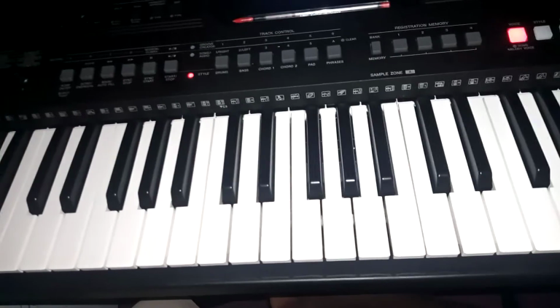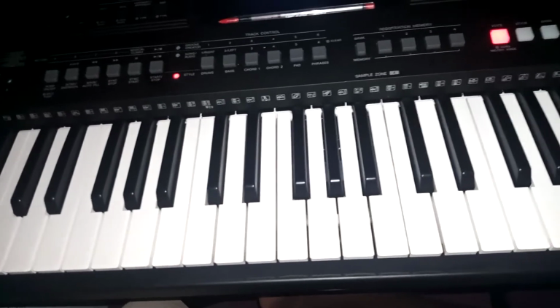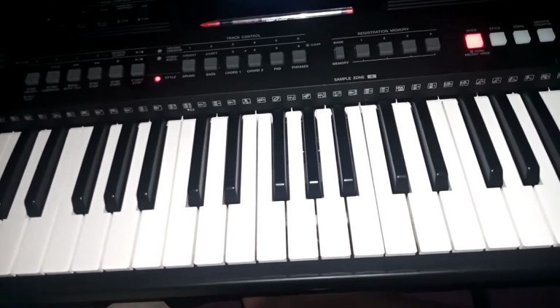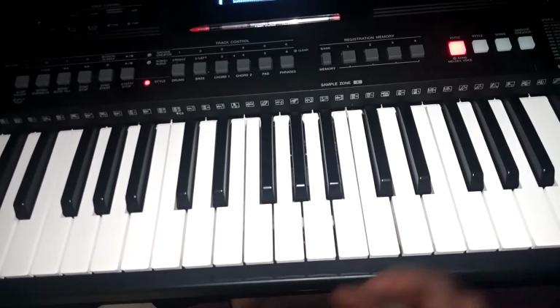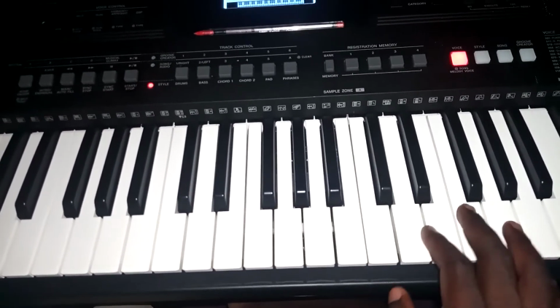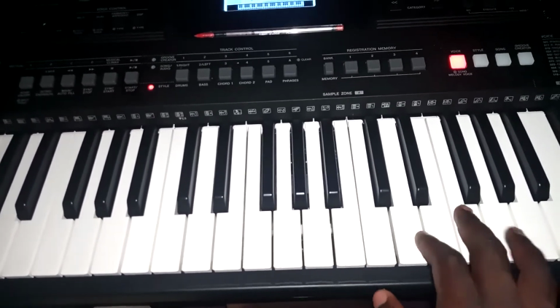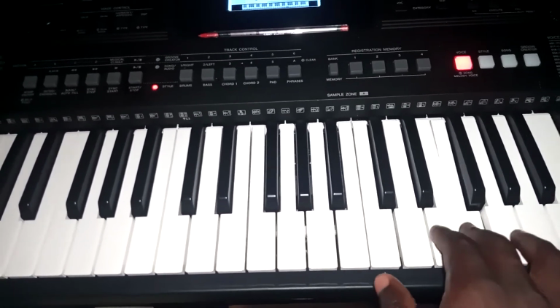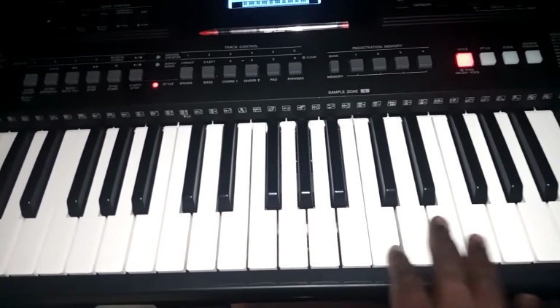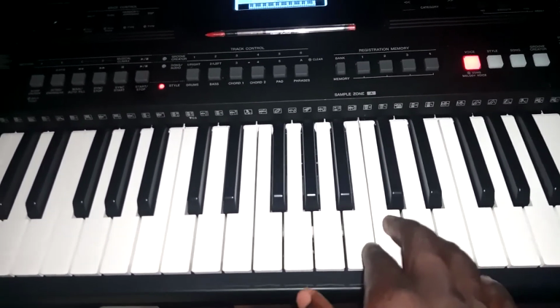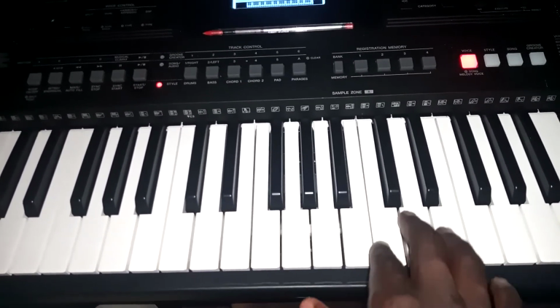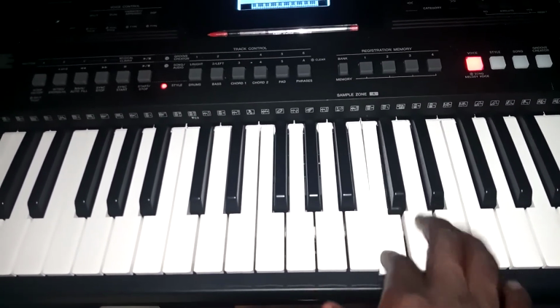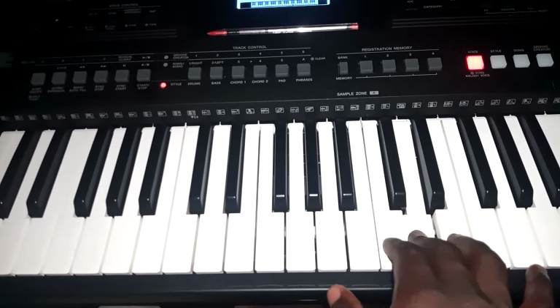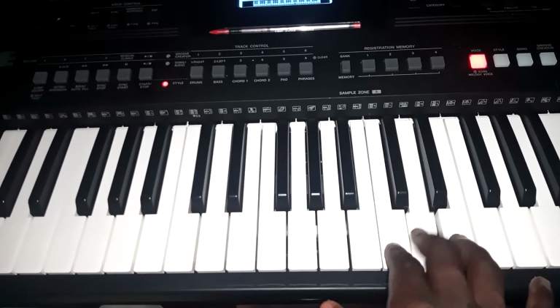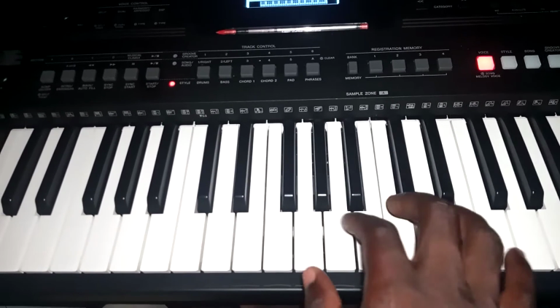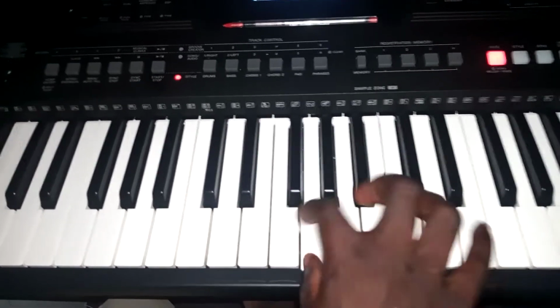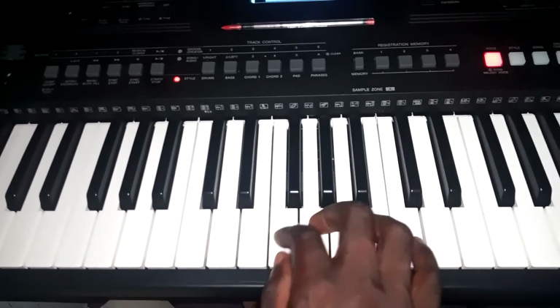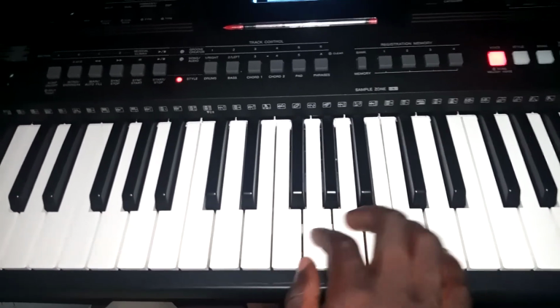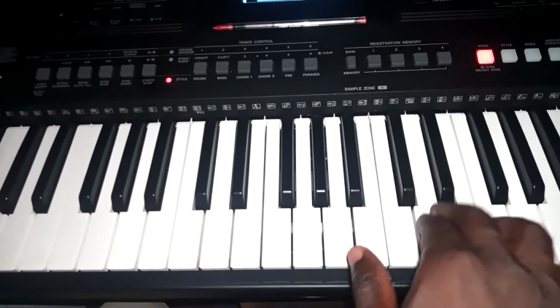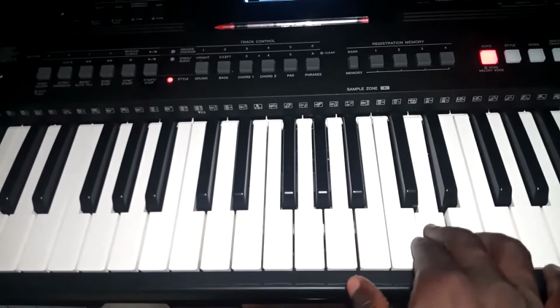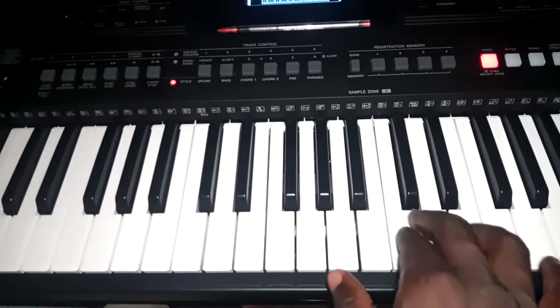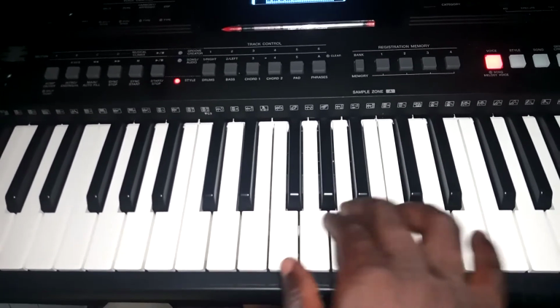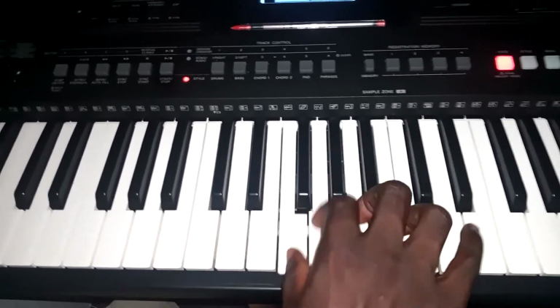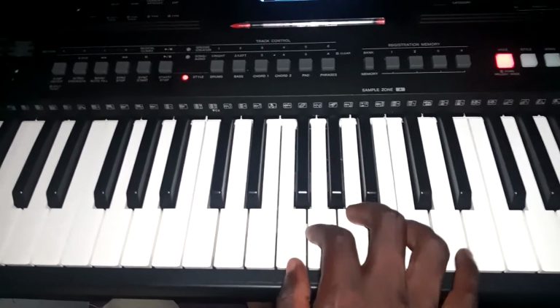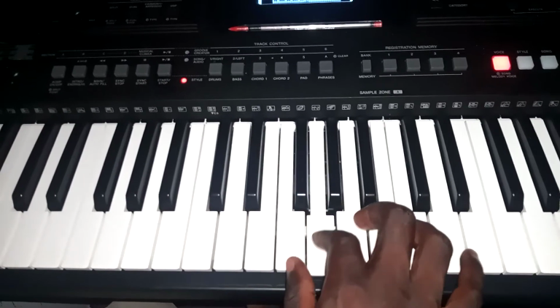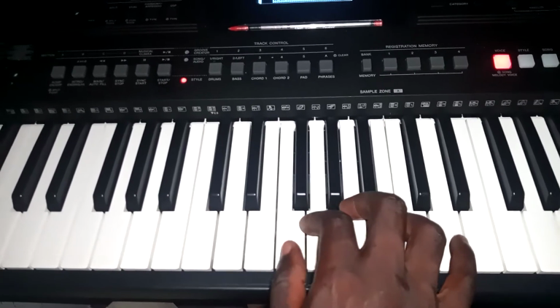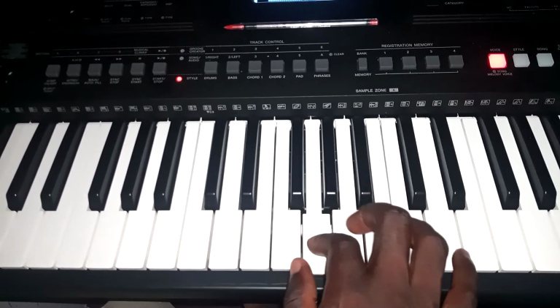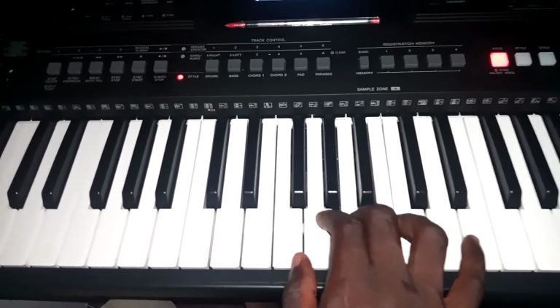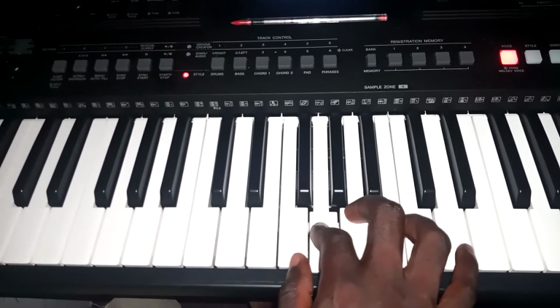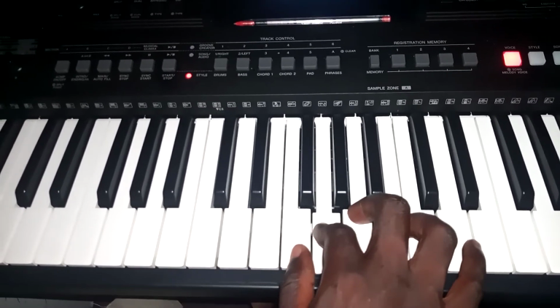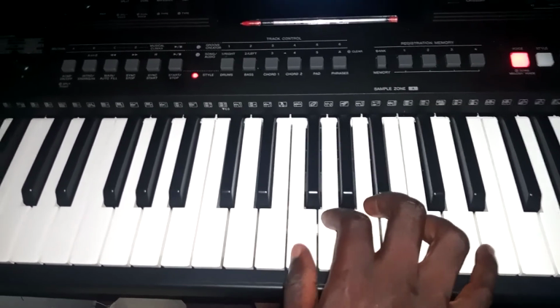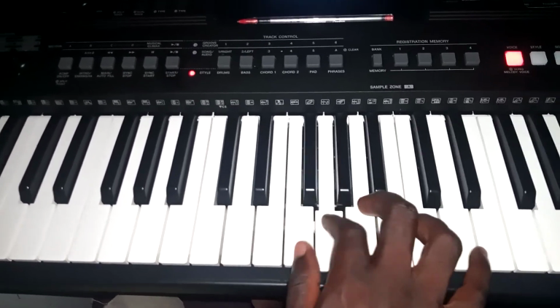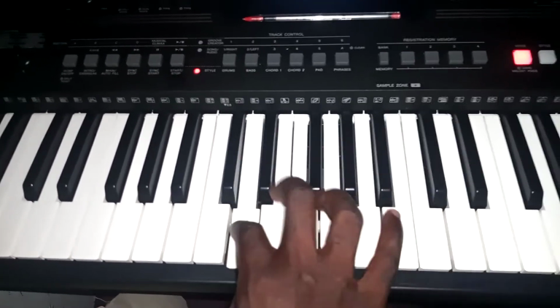And last time — la so mi re do, do re mi re do, do re do la.